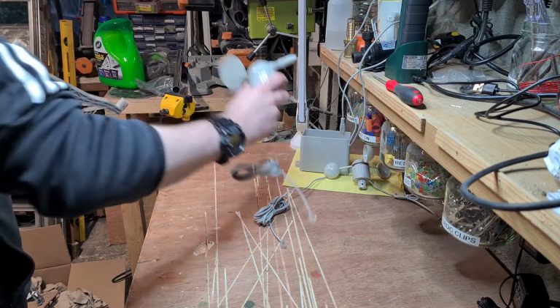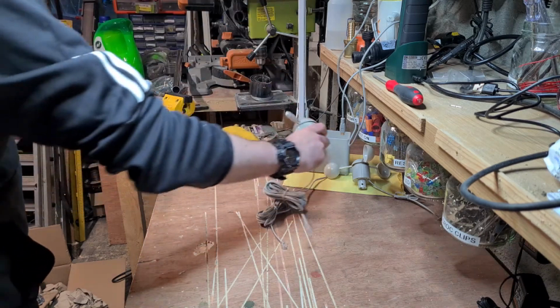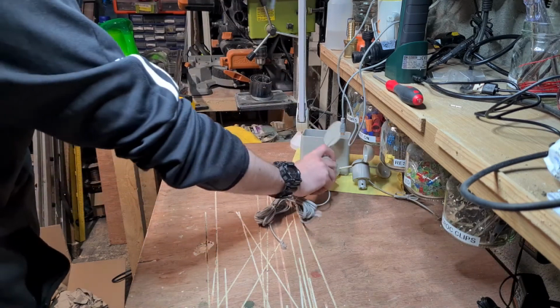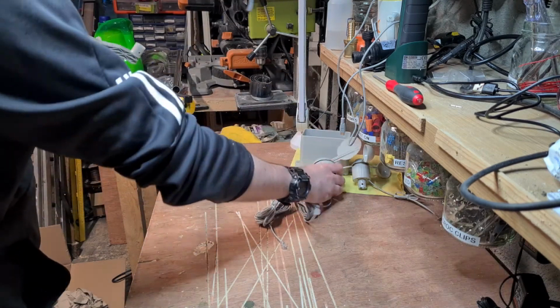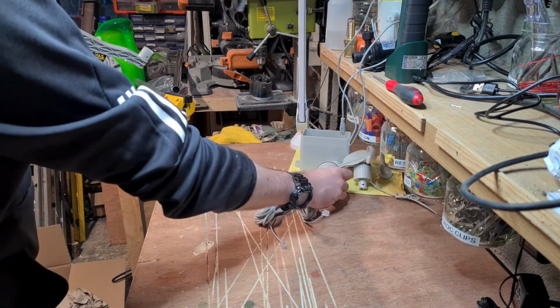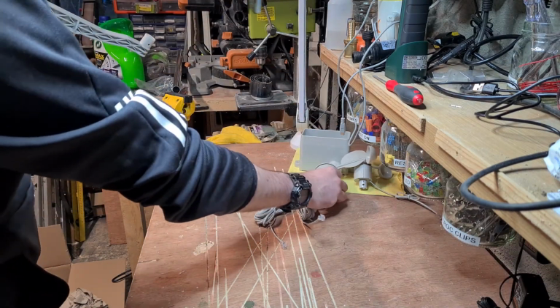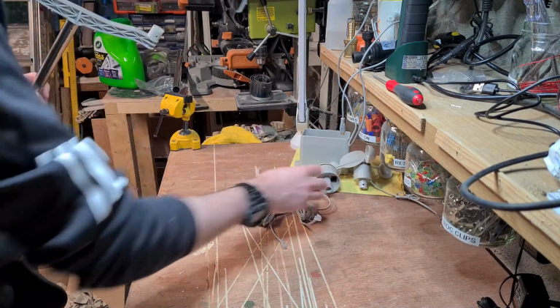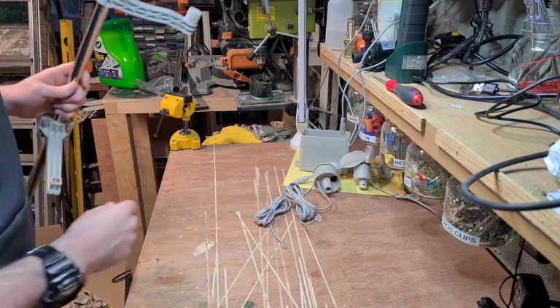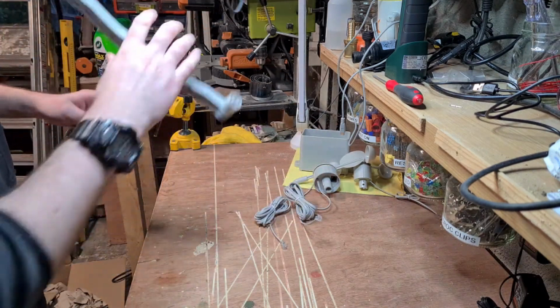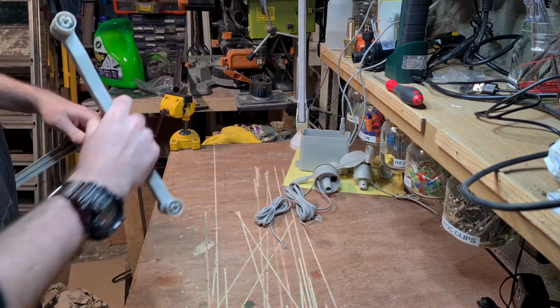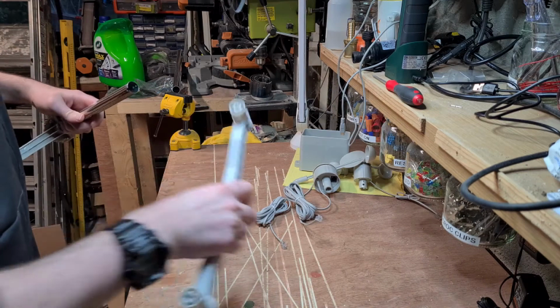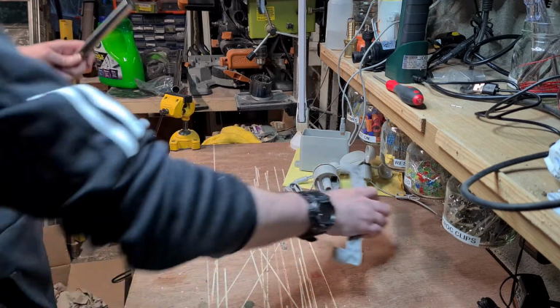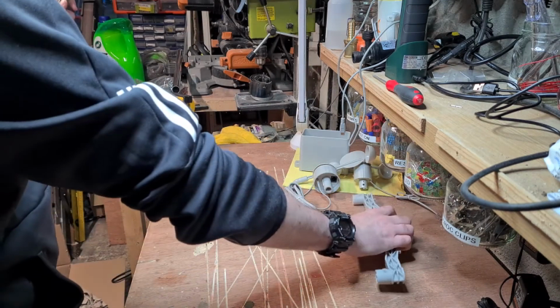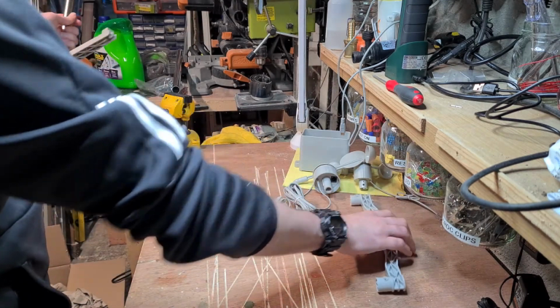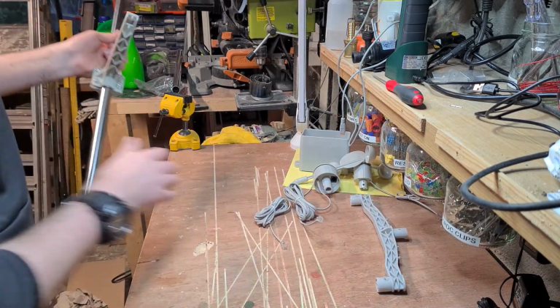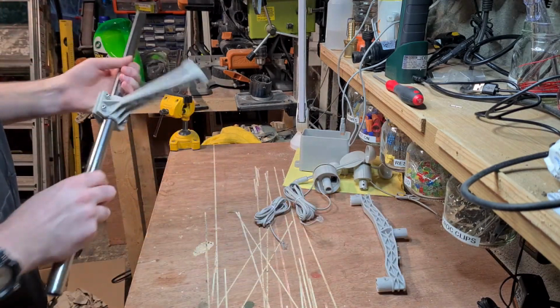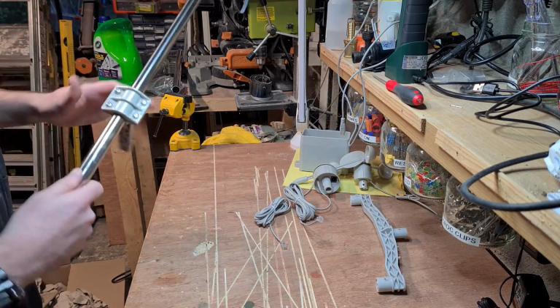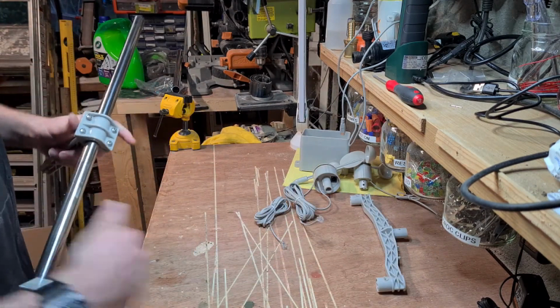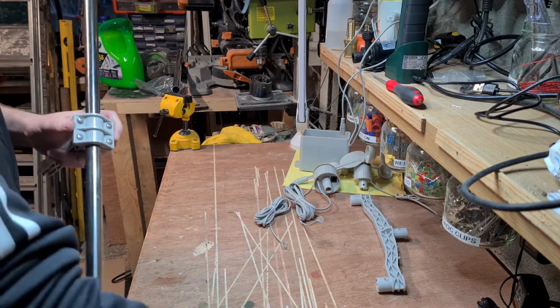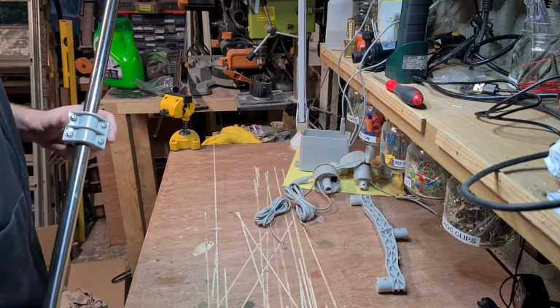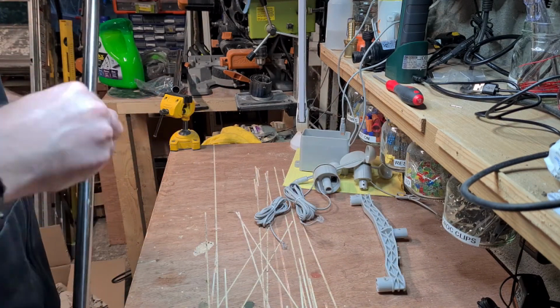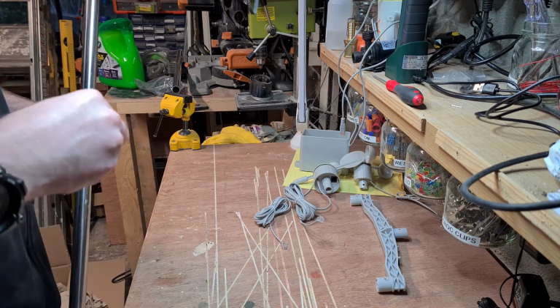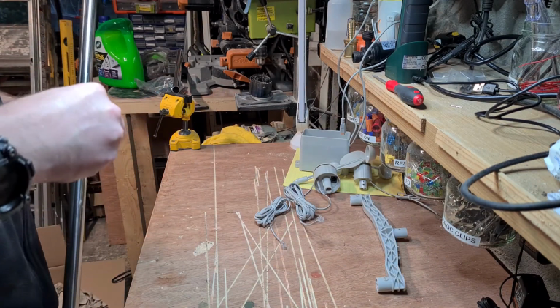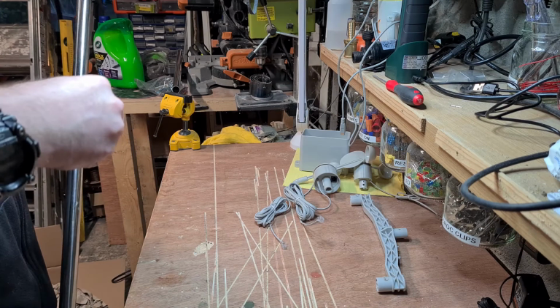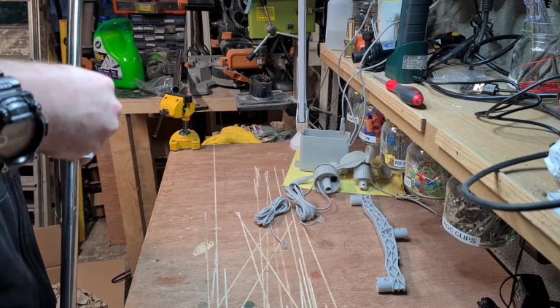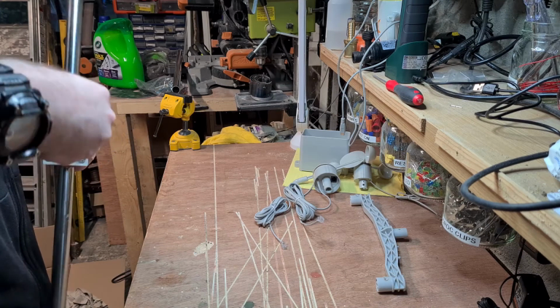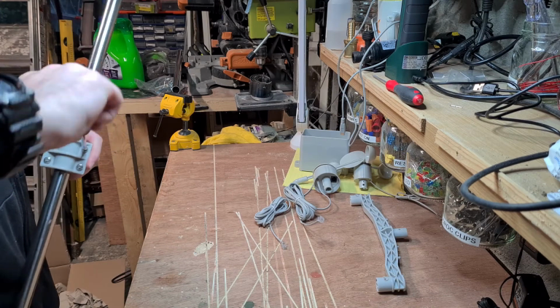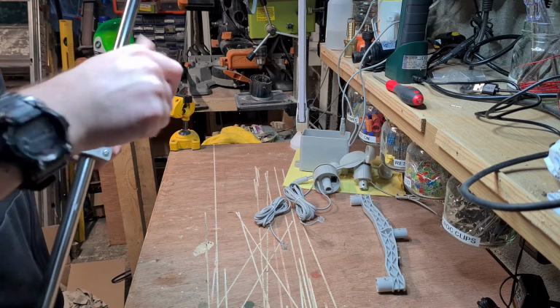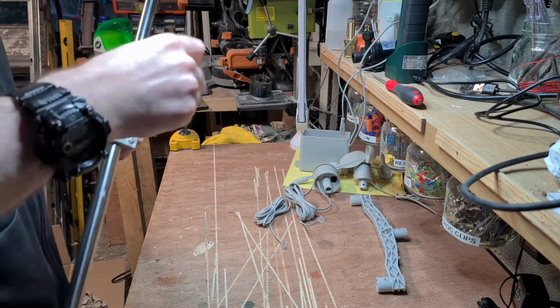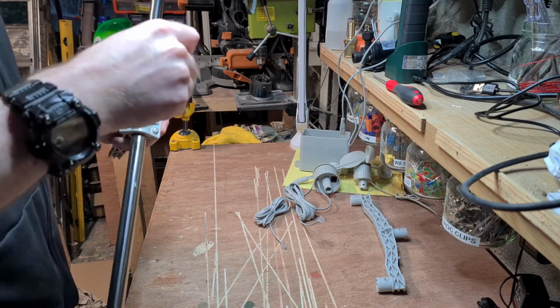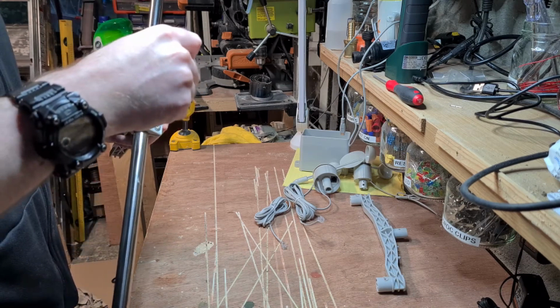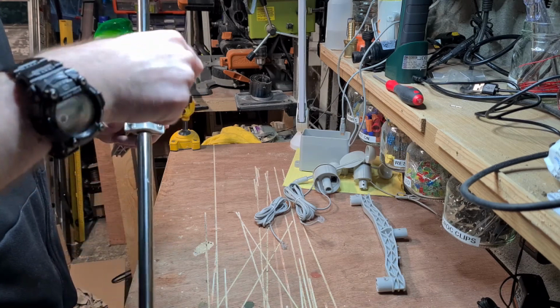By the way, all of those wires will actually tidy up inside the little Stevenson box that you get with it as well — there's a little hole for that. So I'm going to use a mounting system from something else.